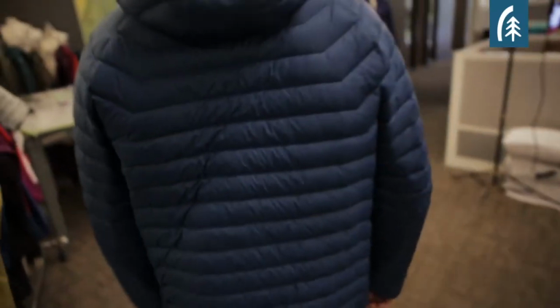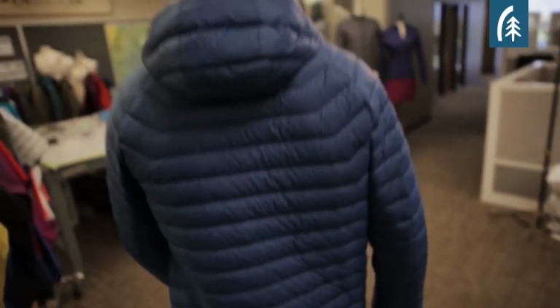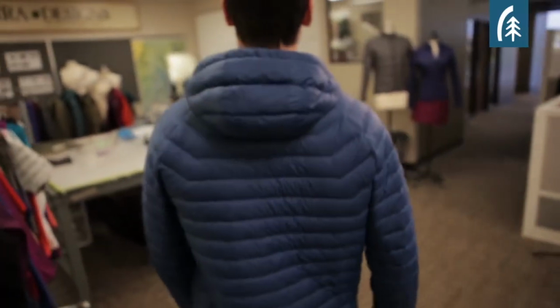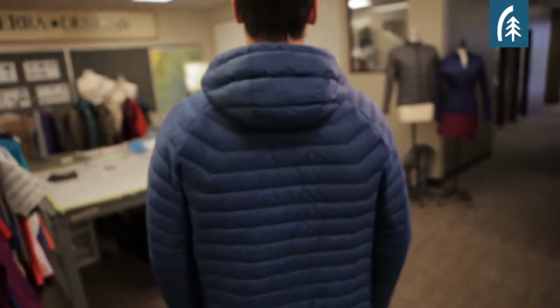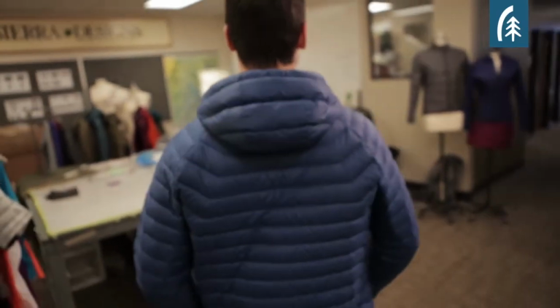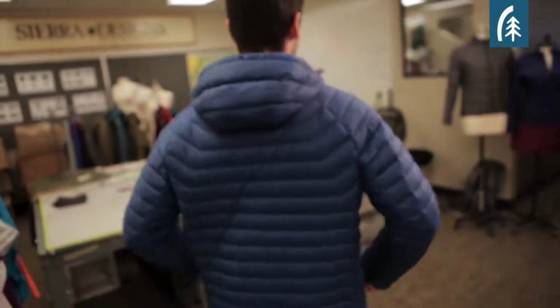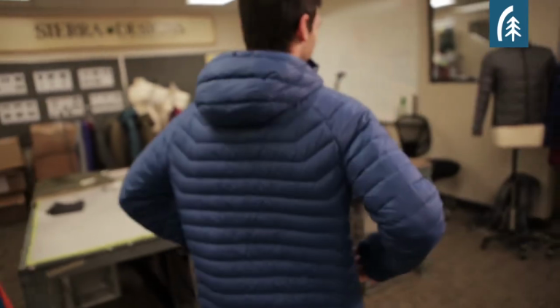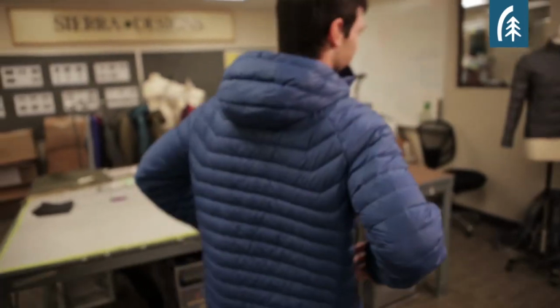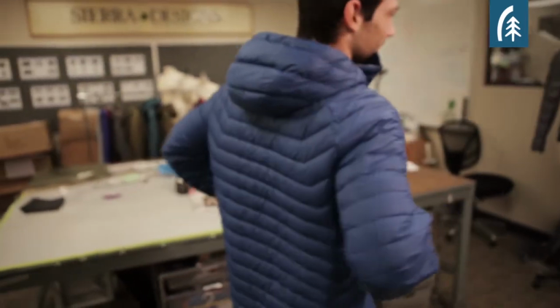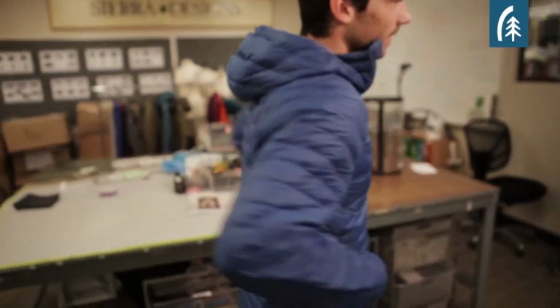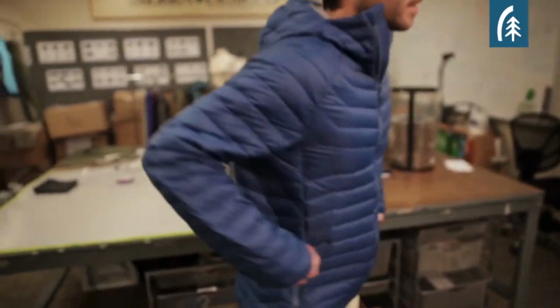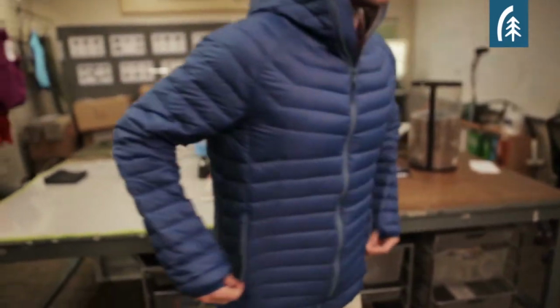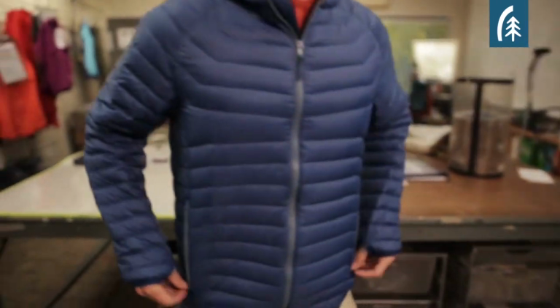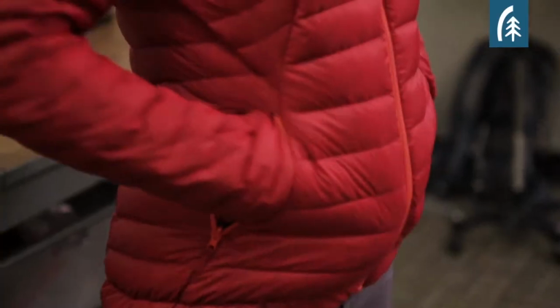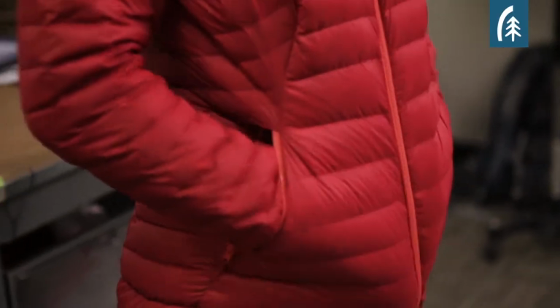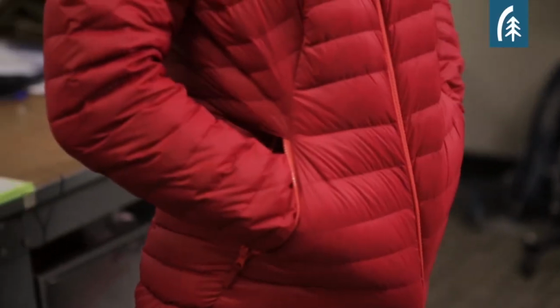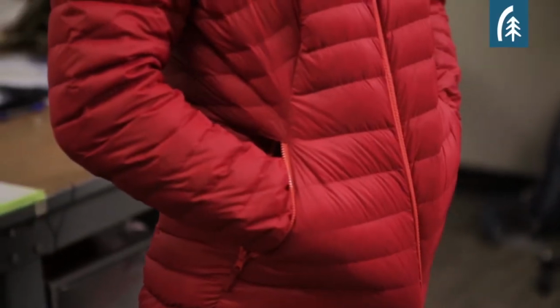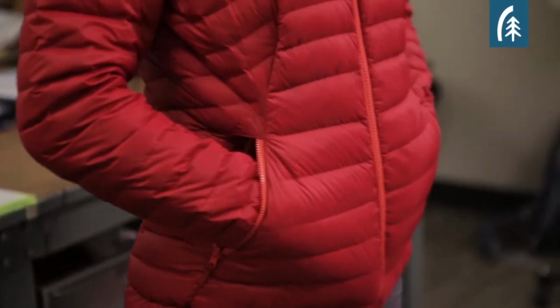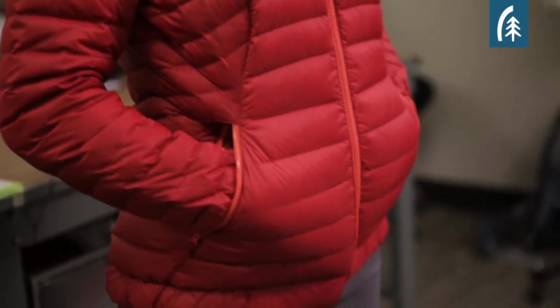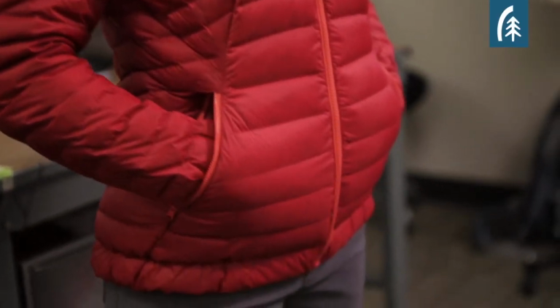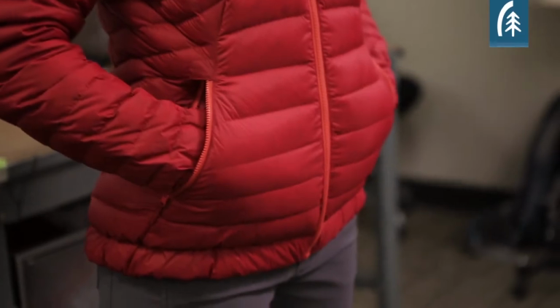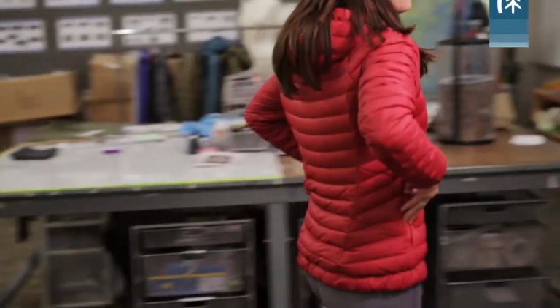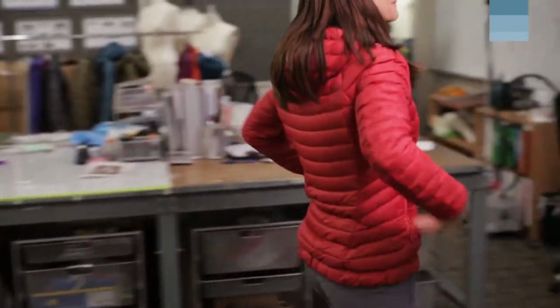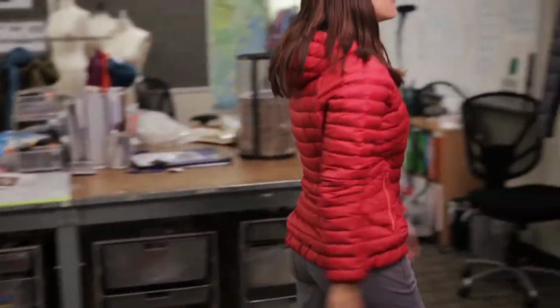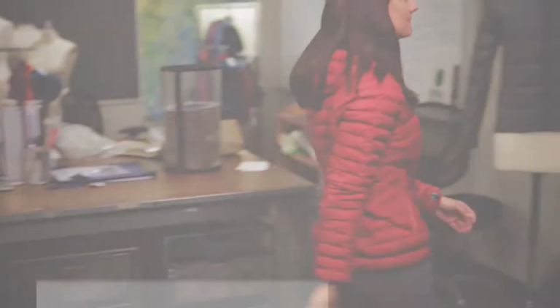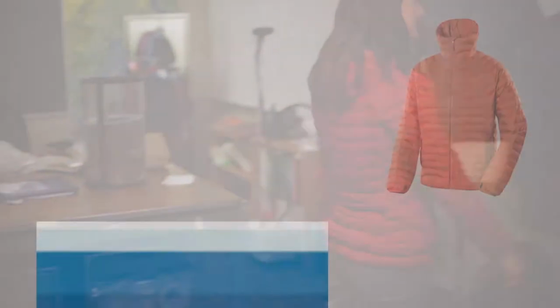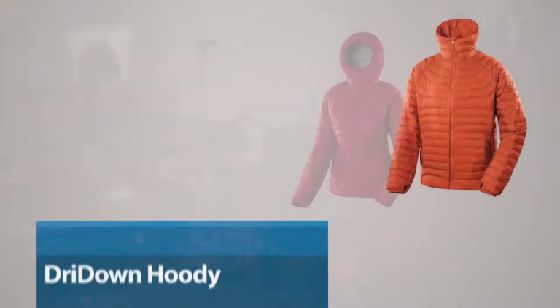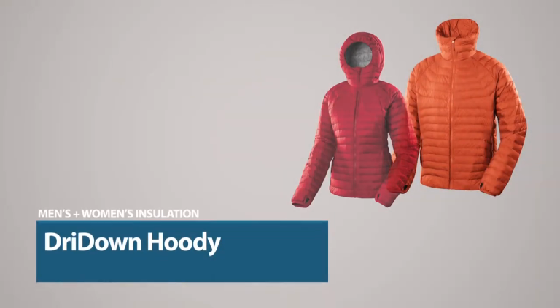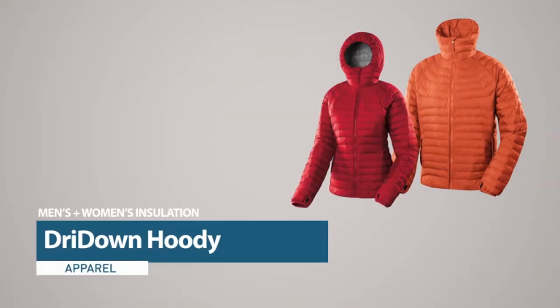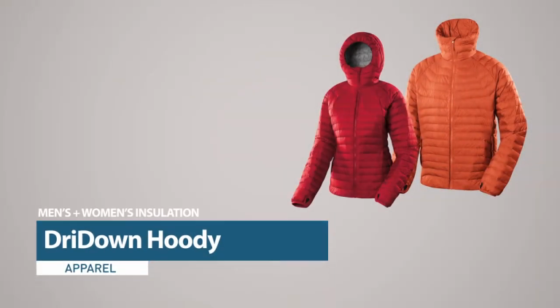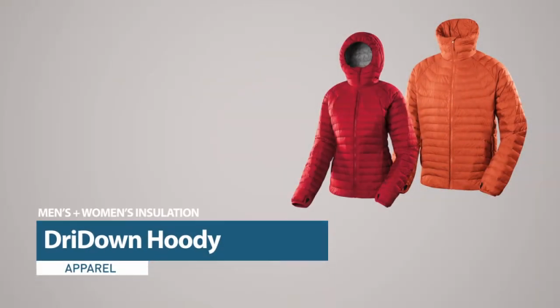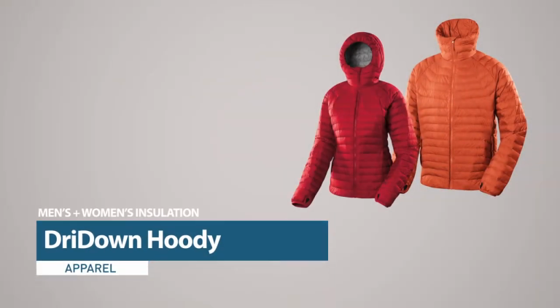Every outdoors person needs a light down jacket in their arsenal, and the Dry Down Hoodie really differentiates itself for its simple clean lines and the simple features that you need for comfort on the trail.